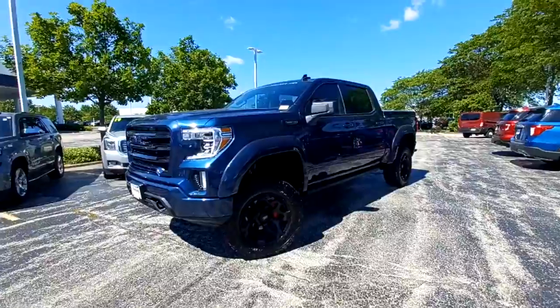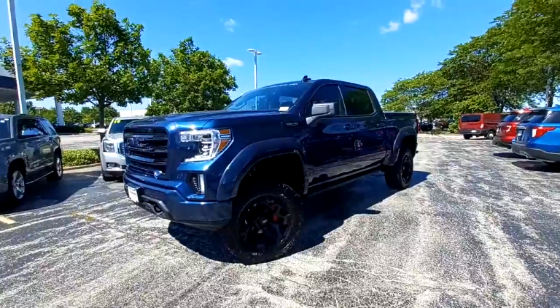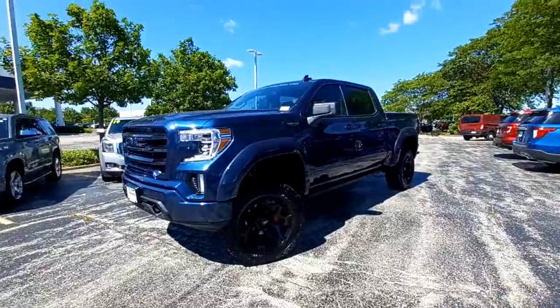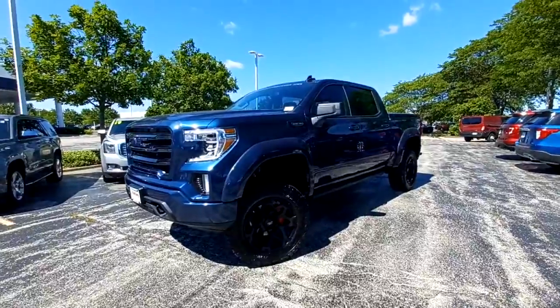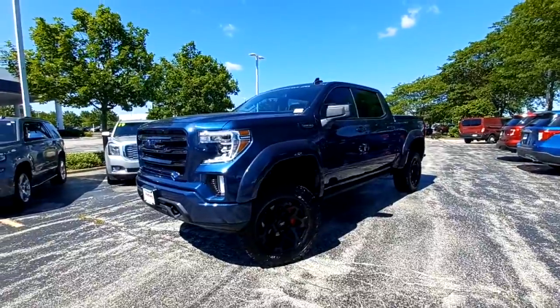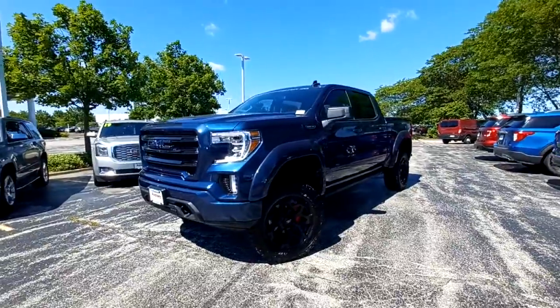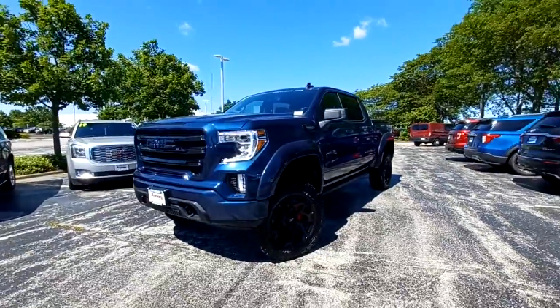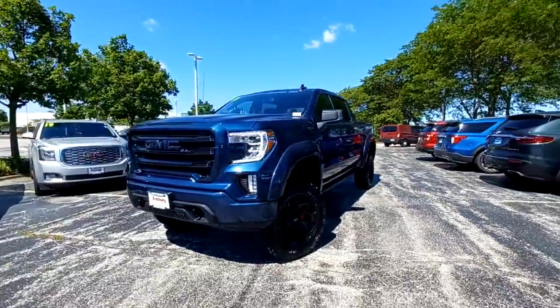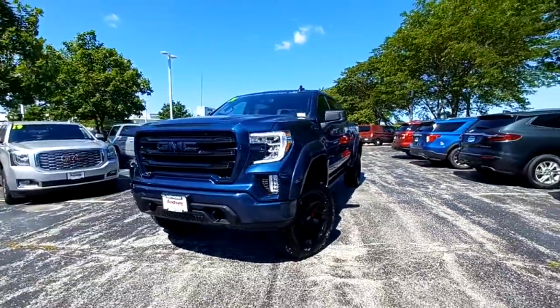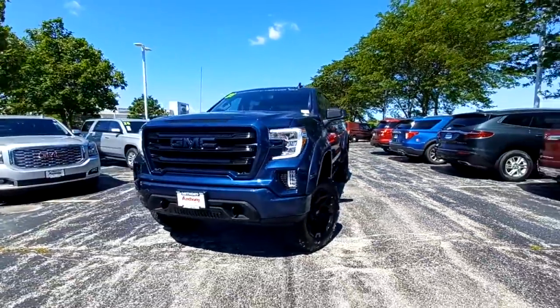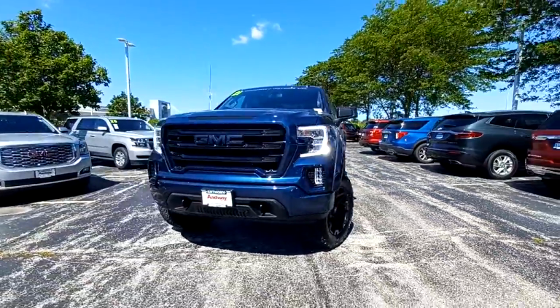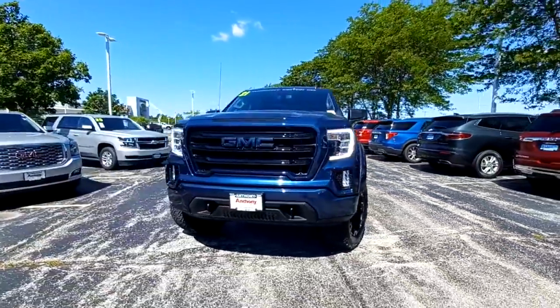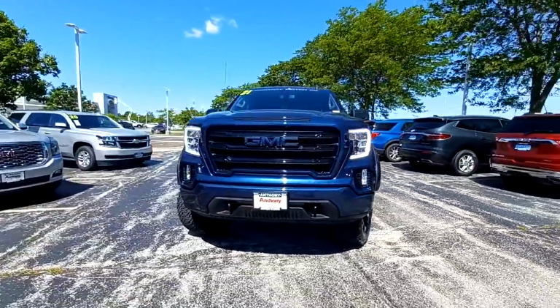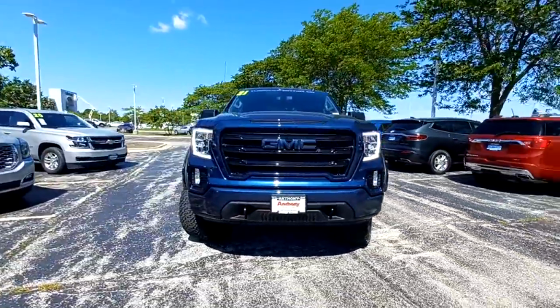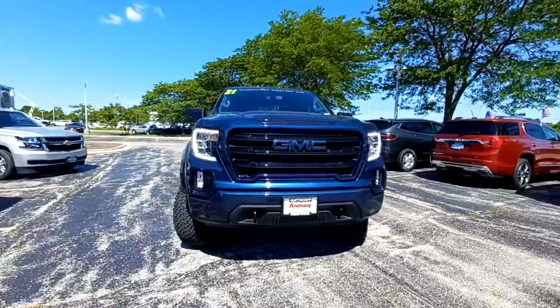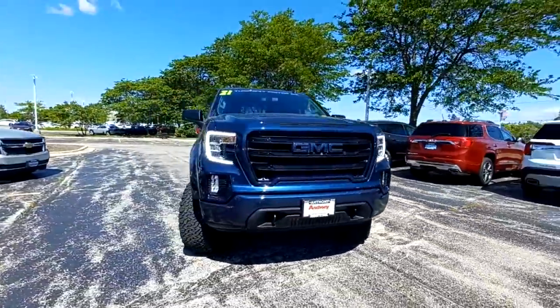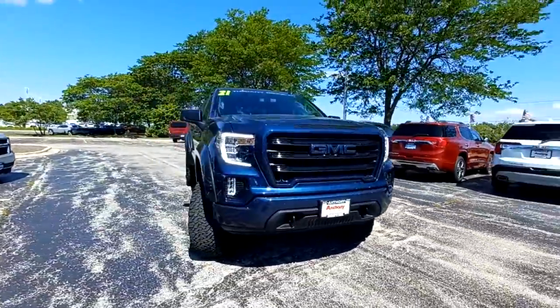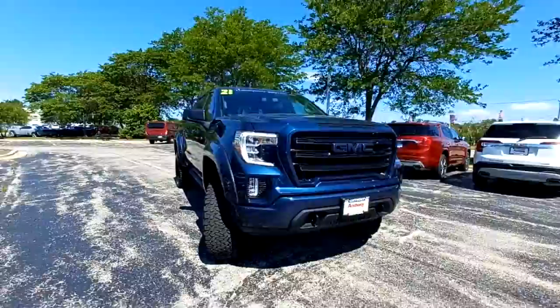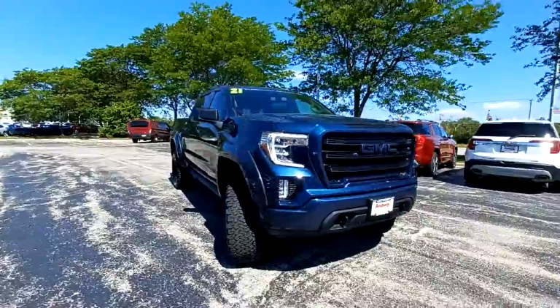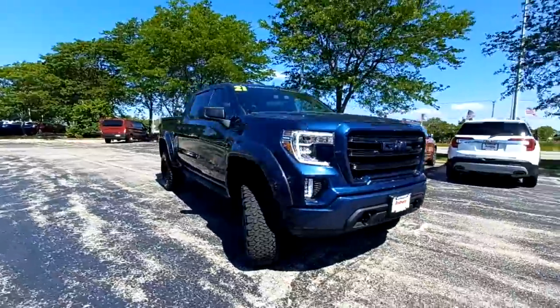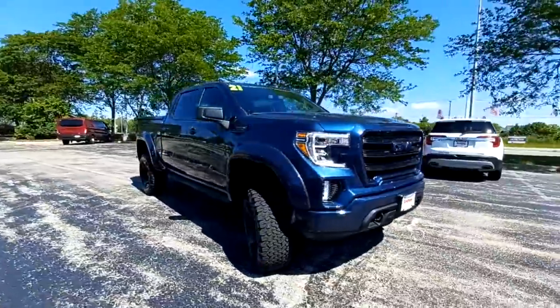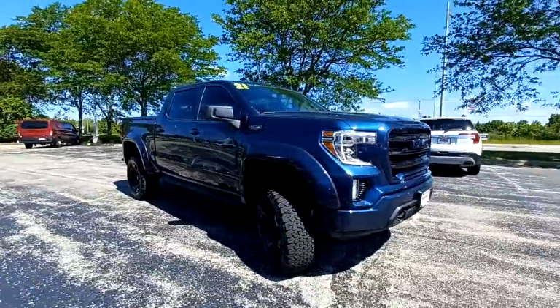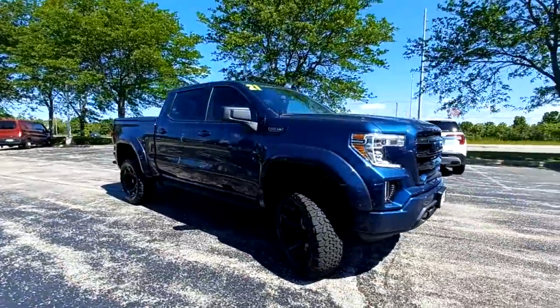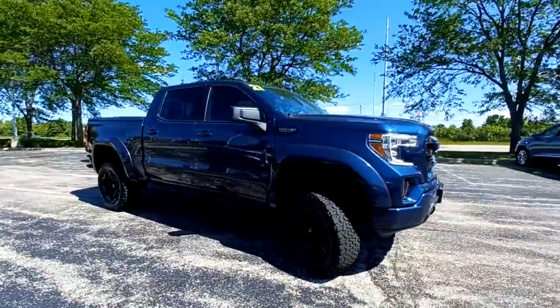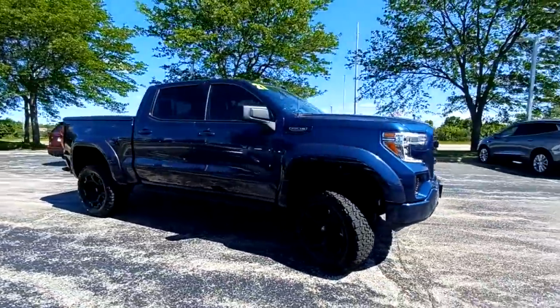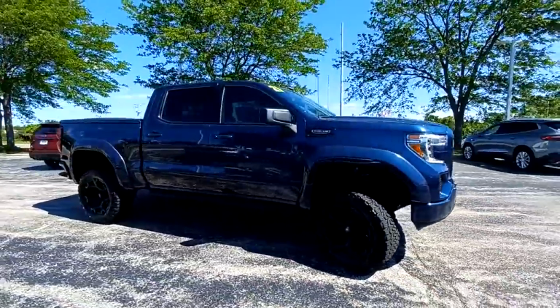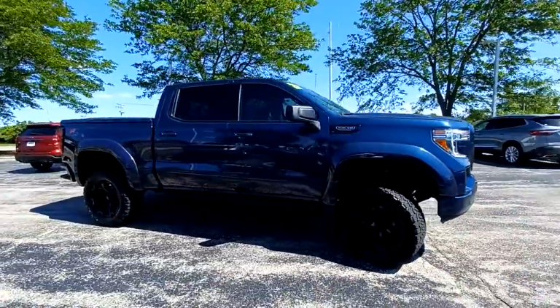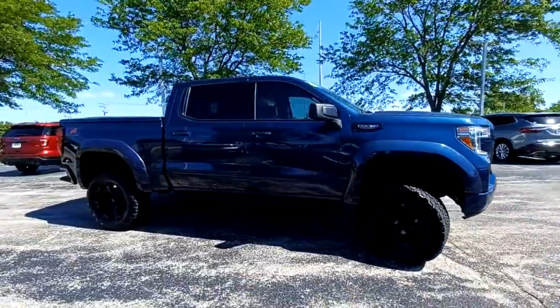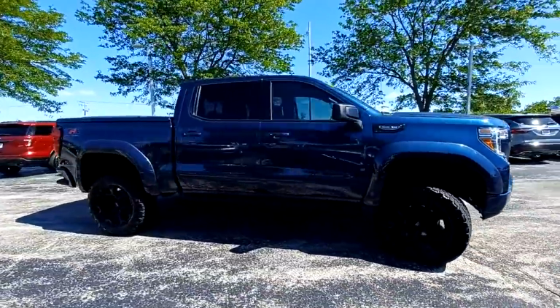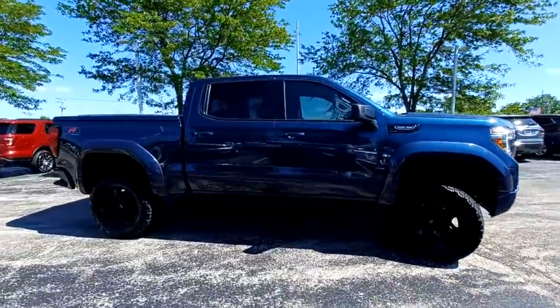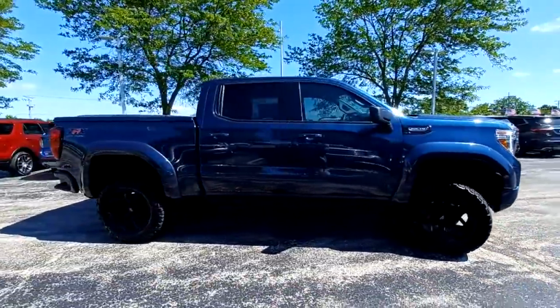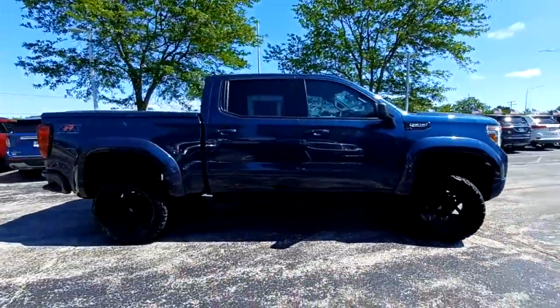Here is a wonderful 2021 GMC Sierra. With less than 15,000 miles on the odometer, this vehicle provides excellent value.